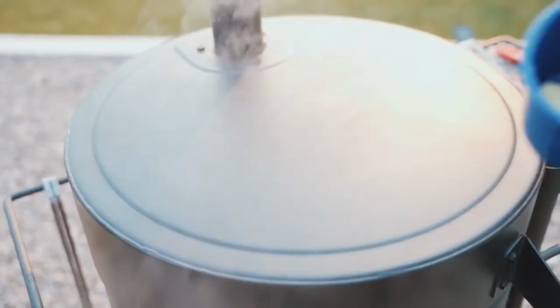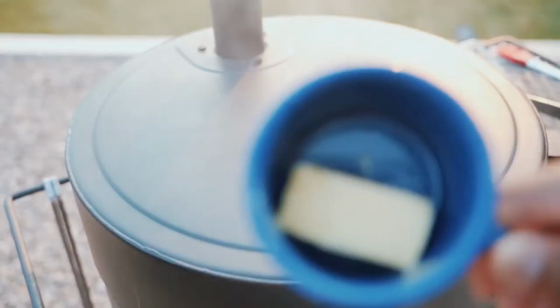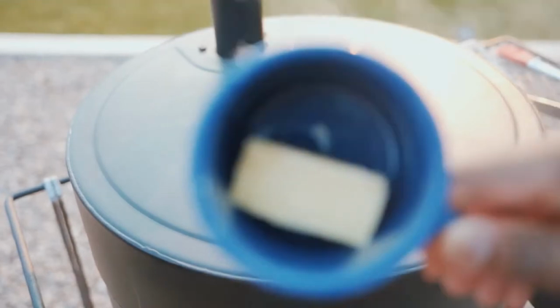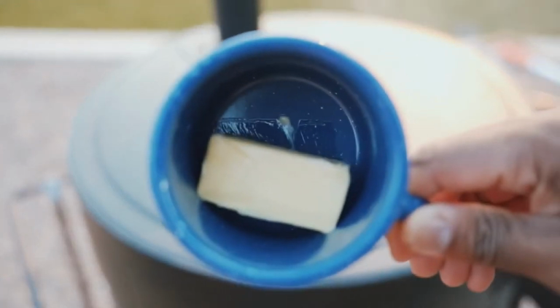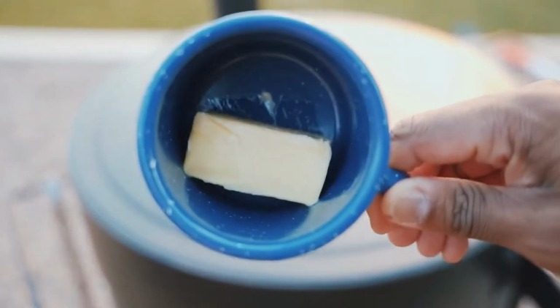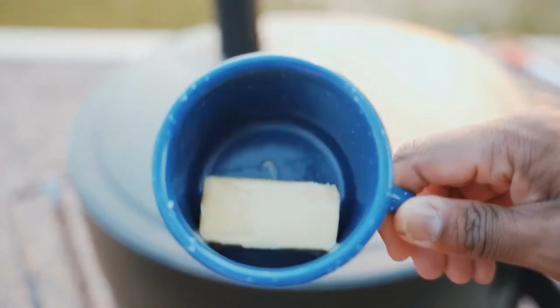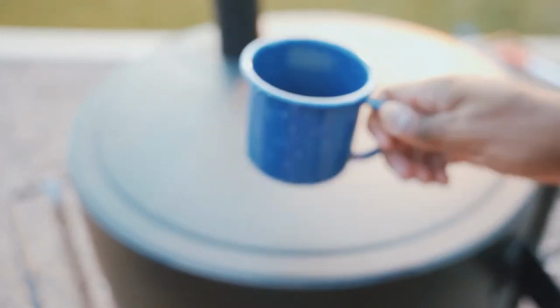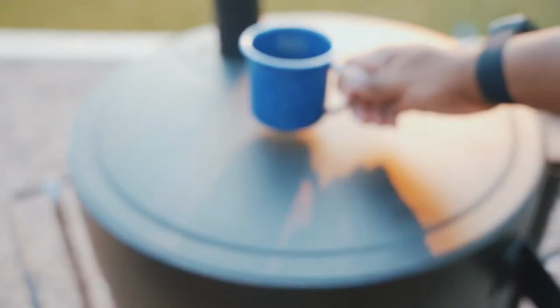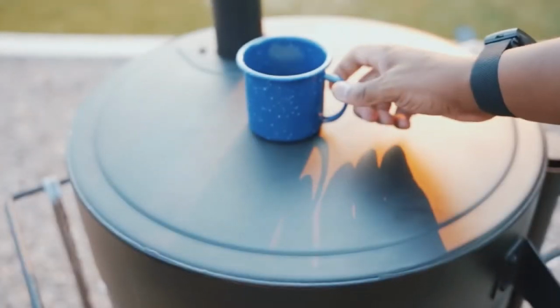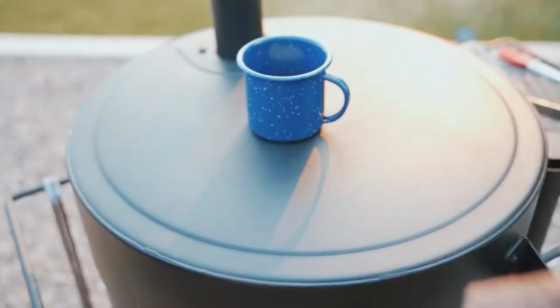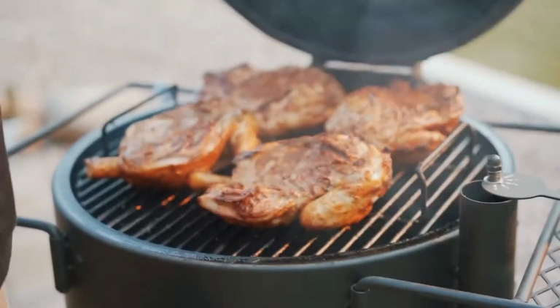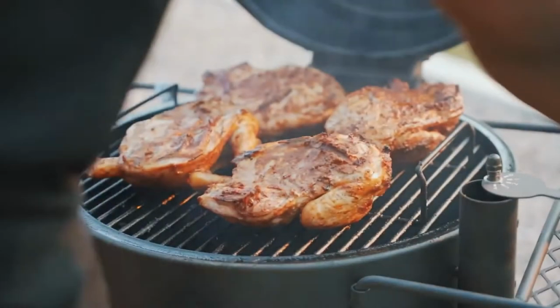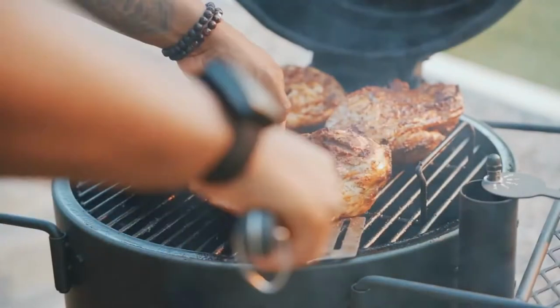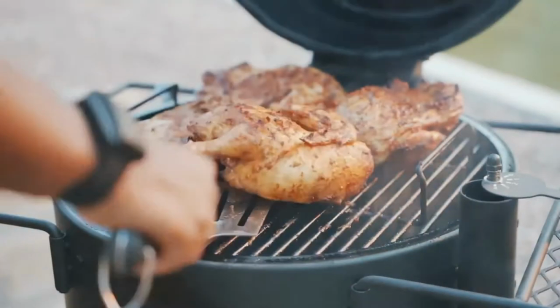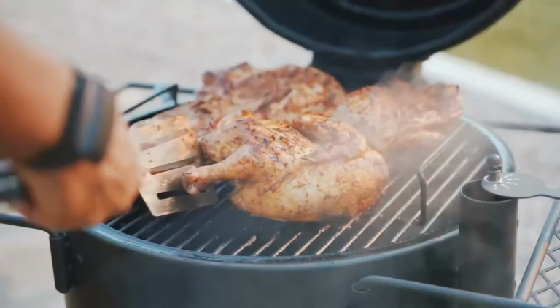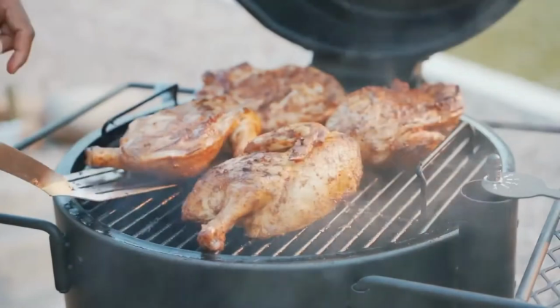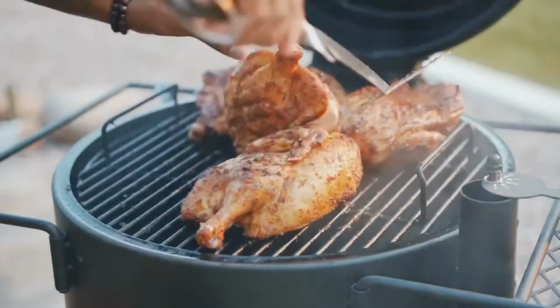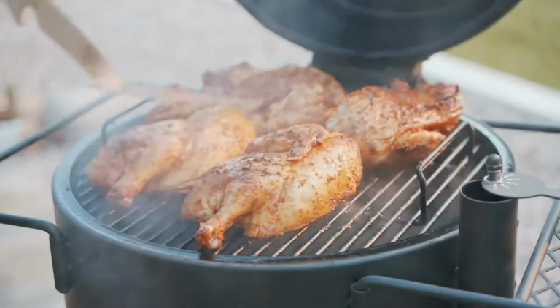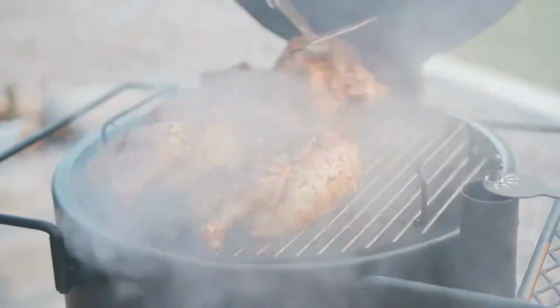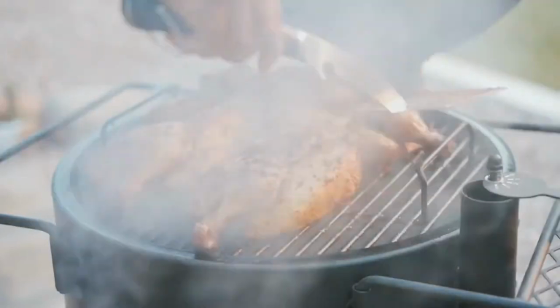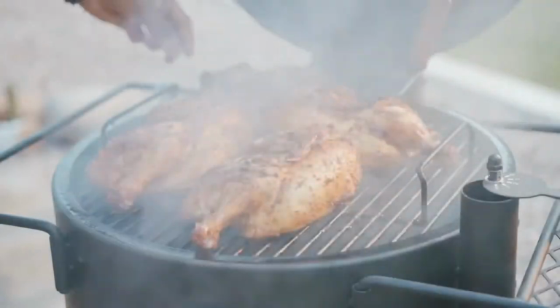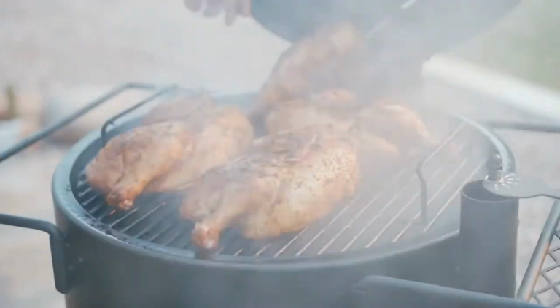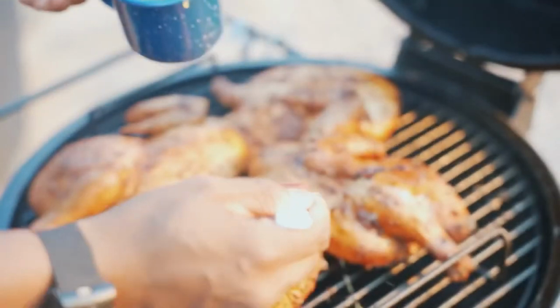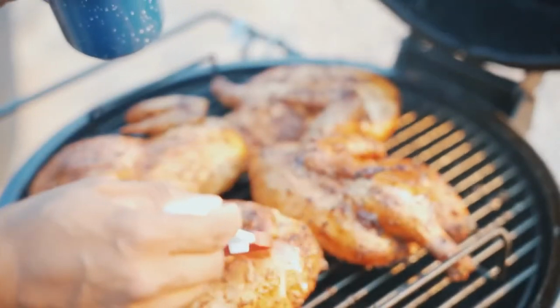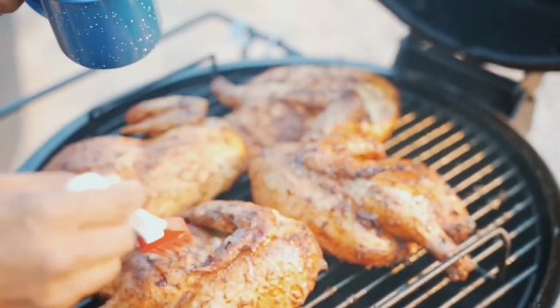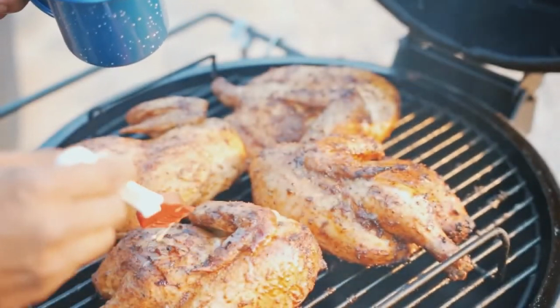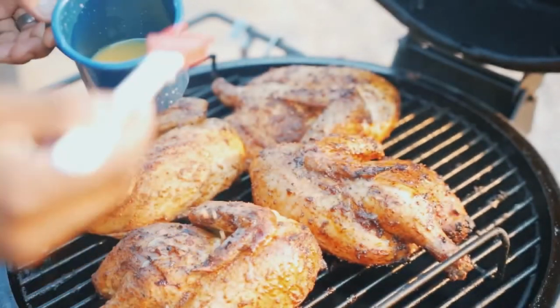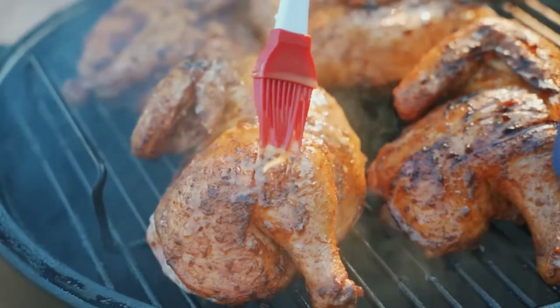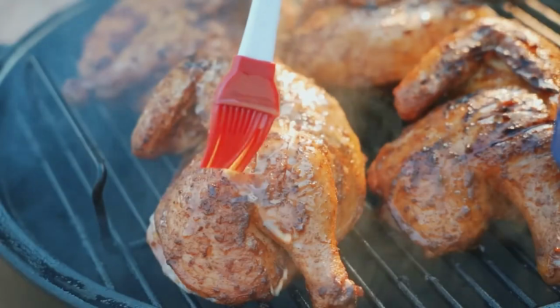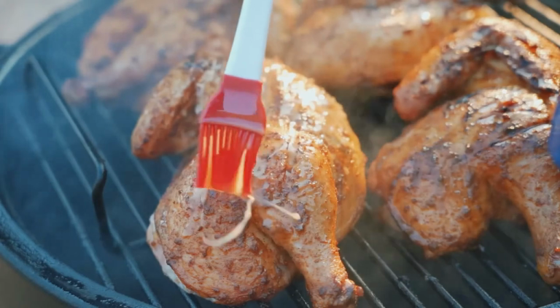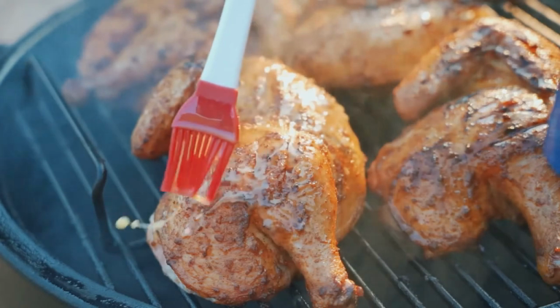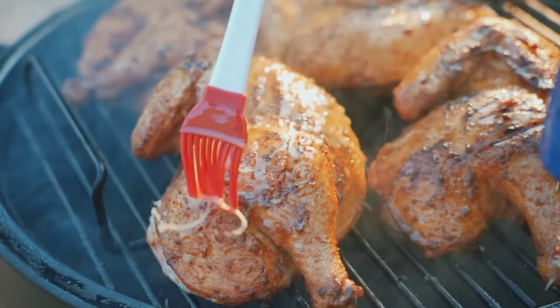I like to put a cup of butter on top — that's how I melt the butter. I'm going to flip my chicken back over after another 30 minutes and drizzle that butter over the top.